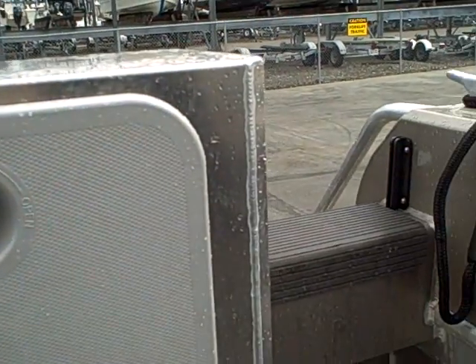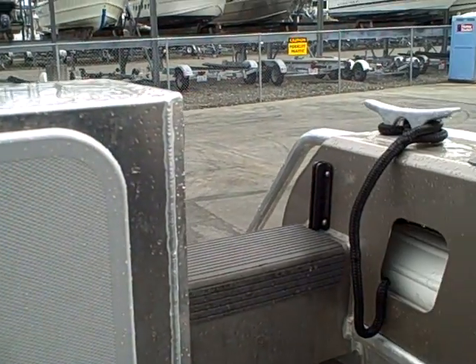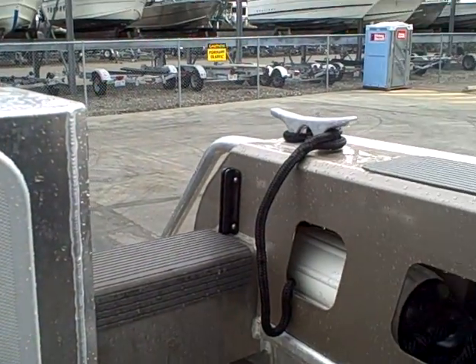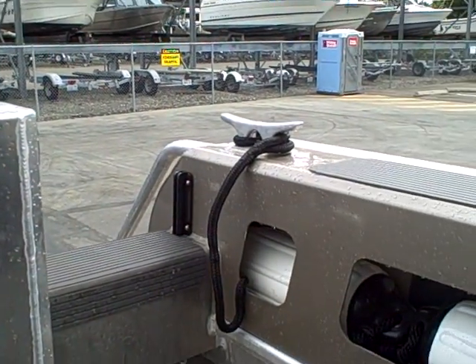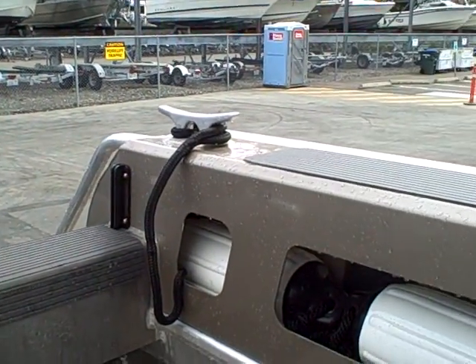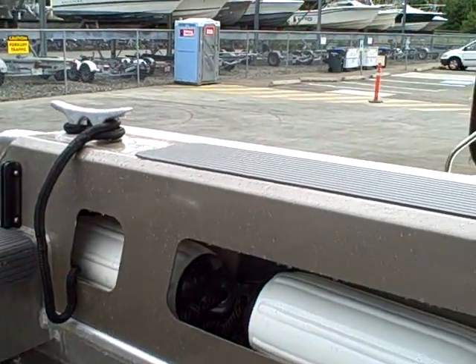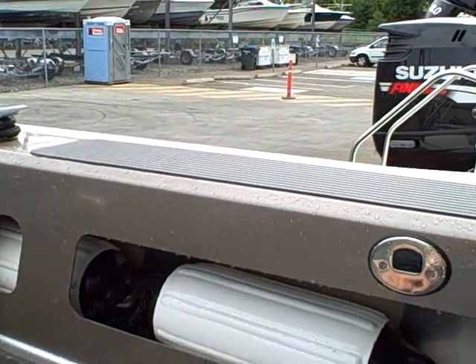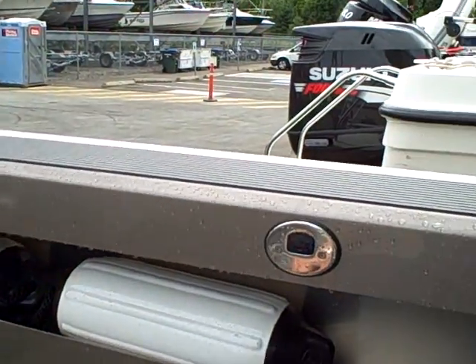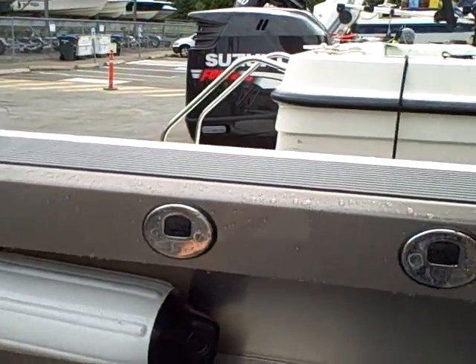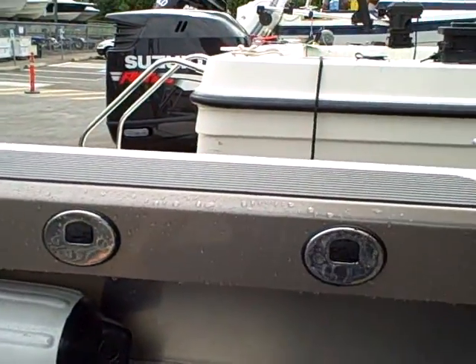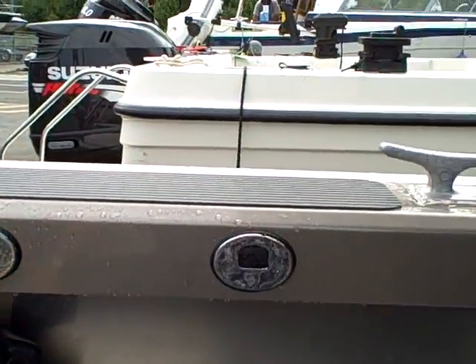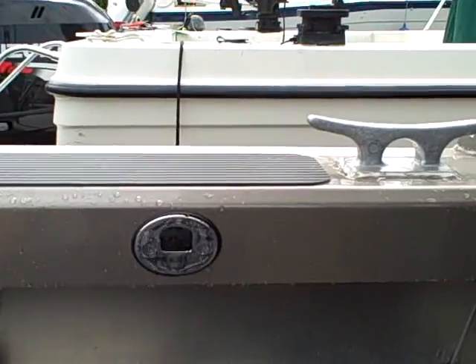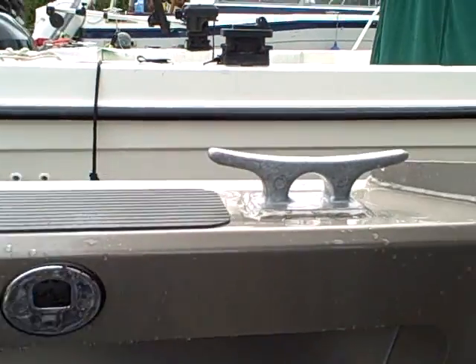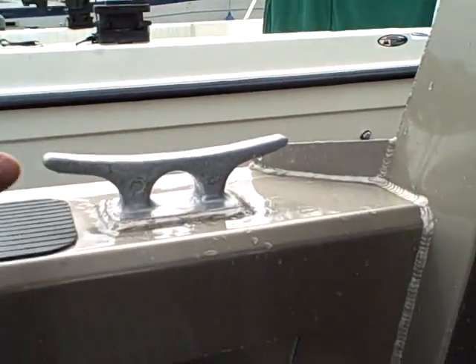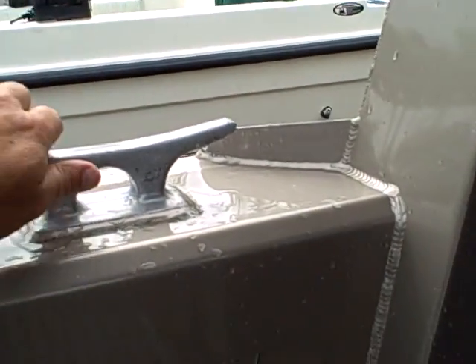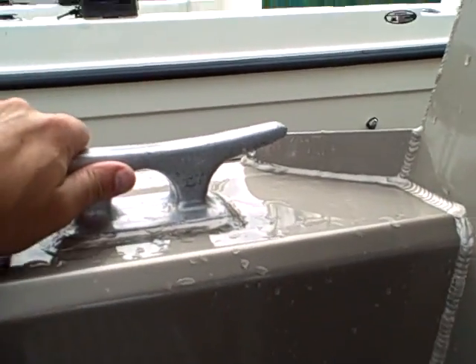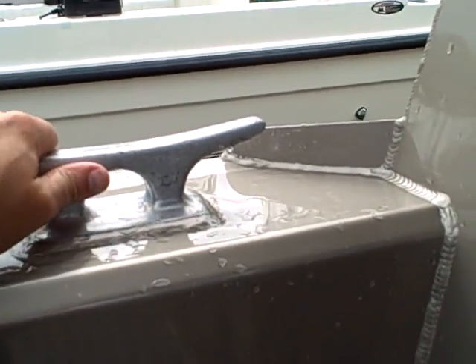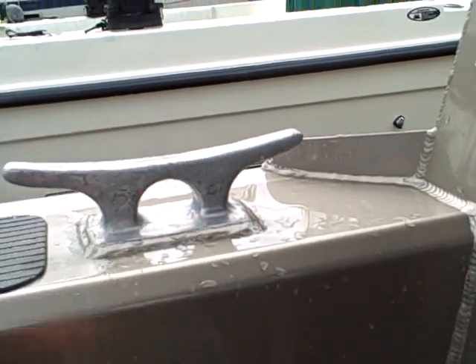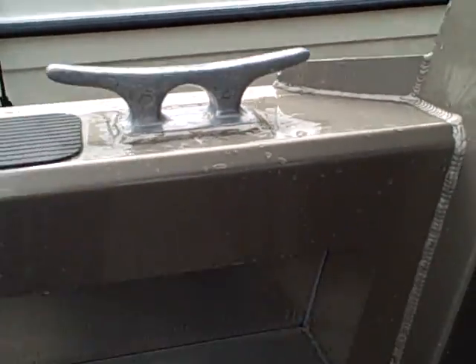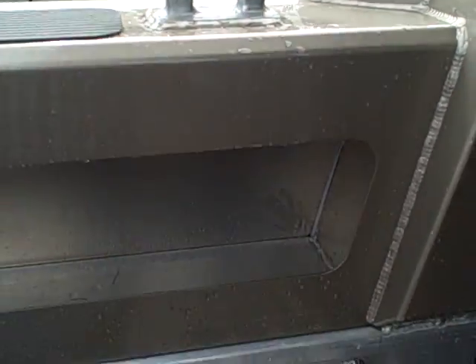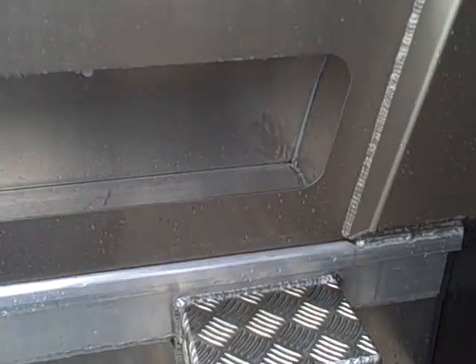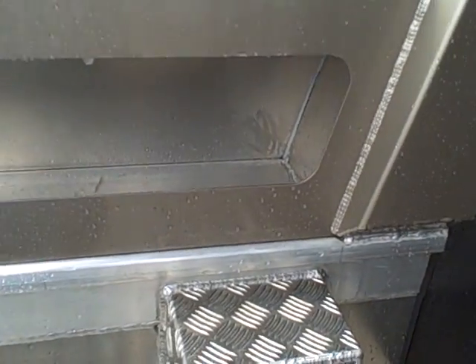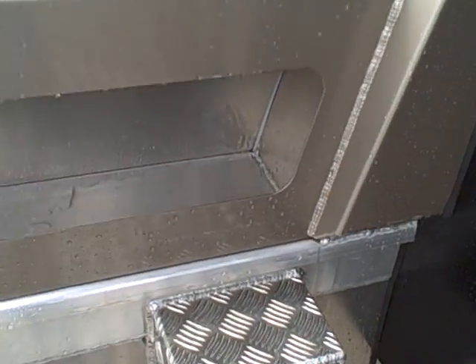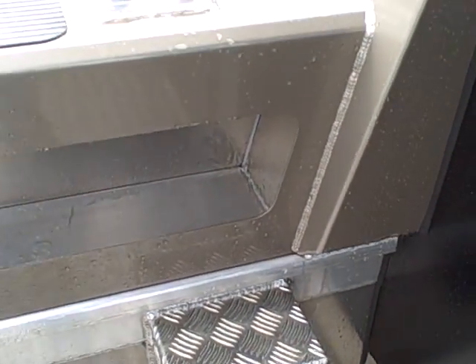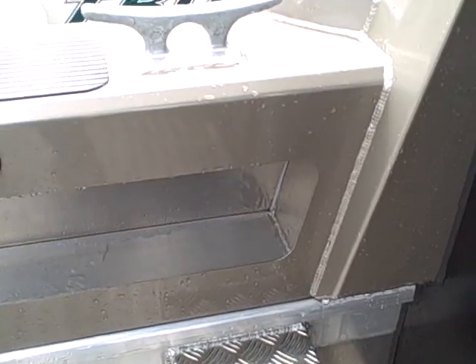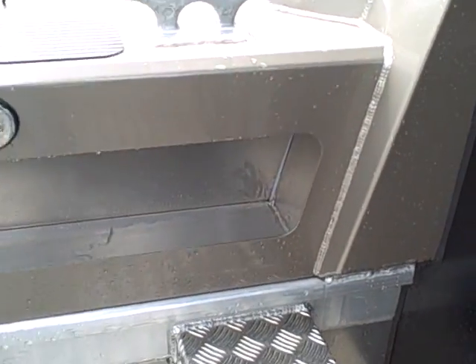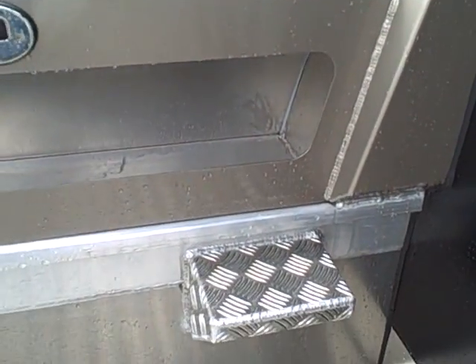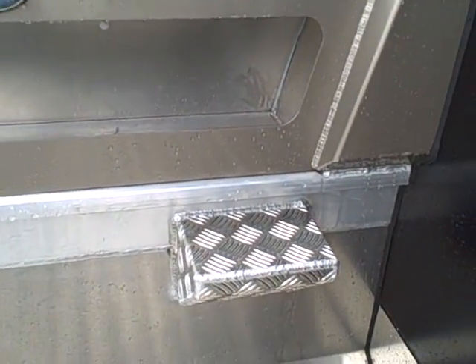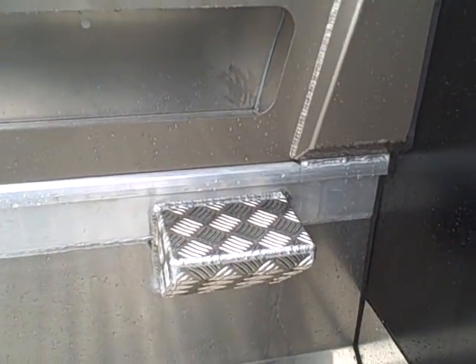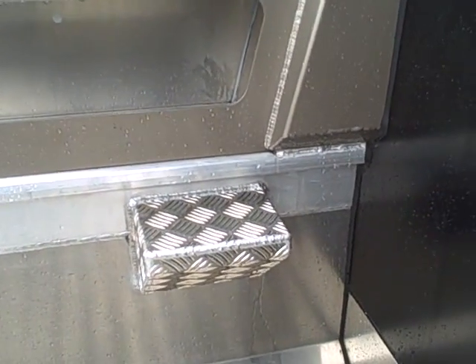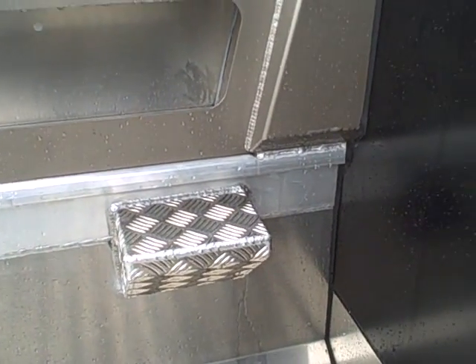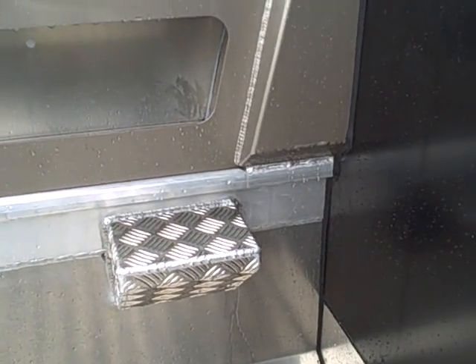On the other side of the cockpit, the gunwales have lots of really sturdy cleats. This boat also happens to have the step-ups, which I believe is an additional feature.